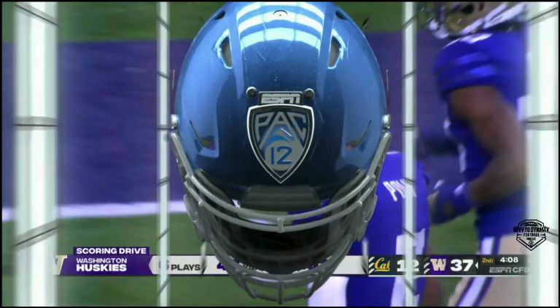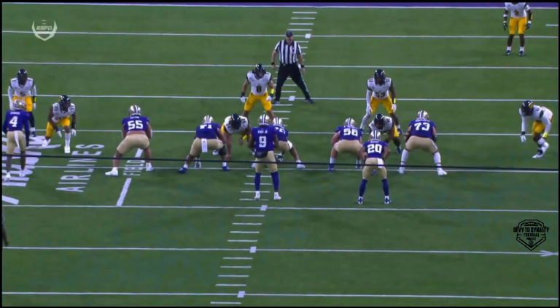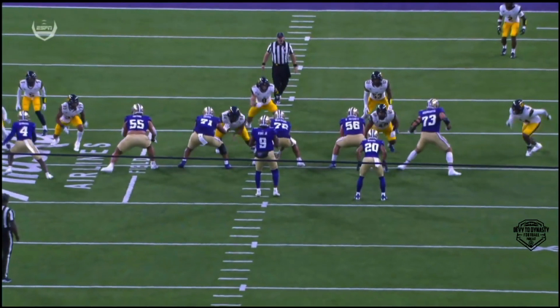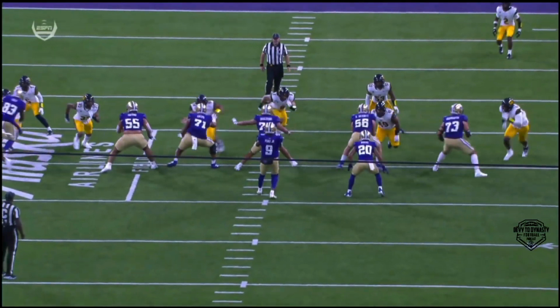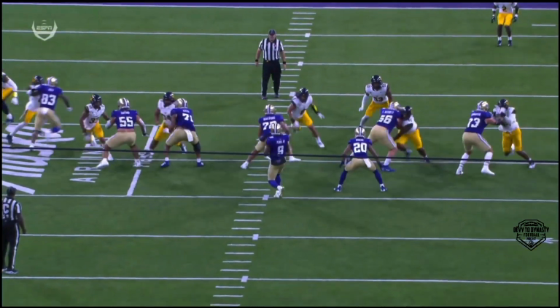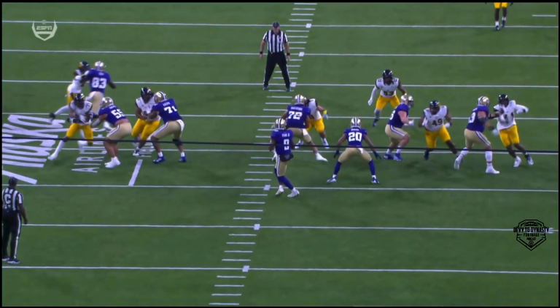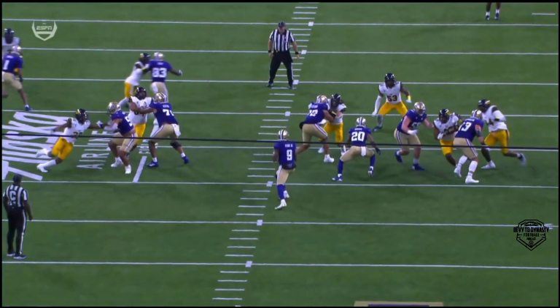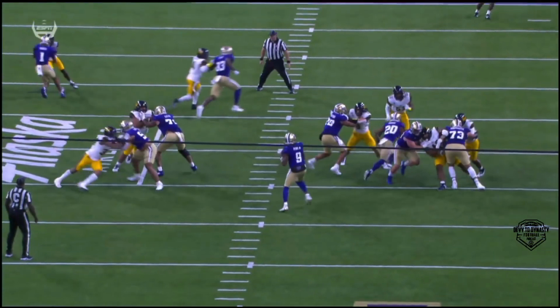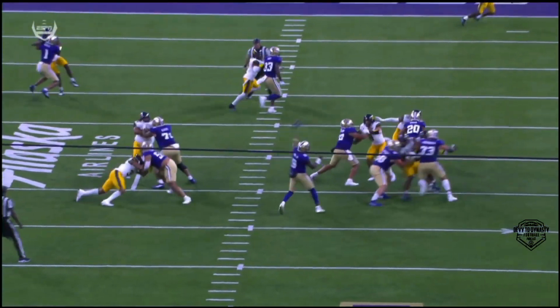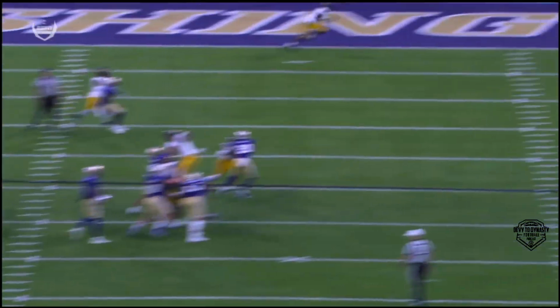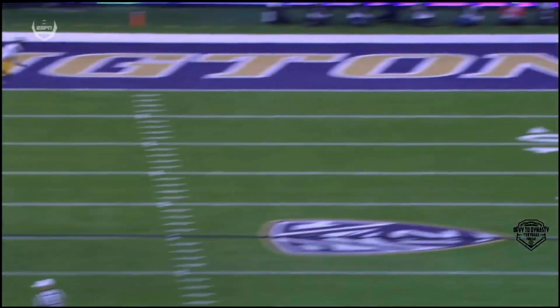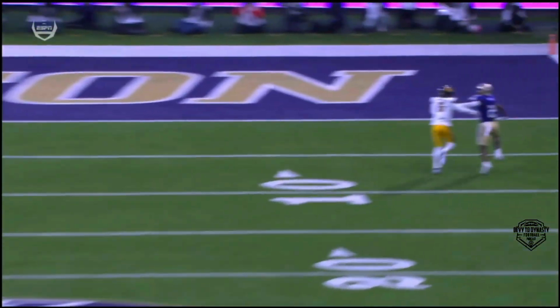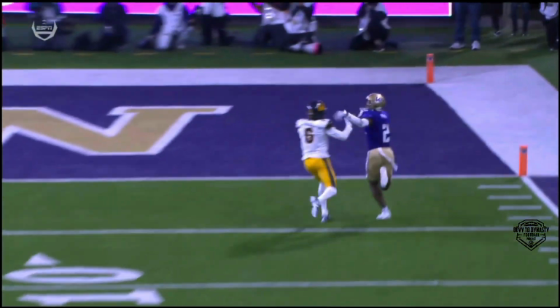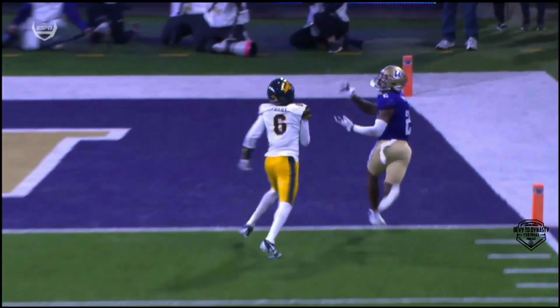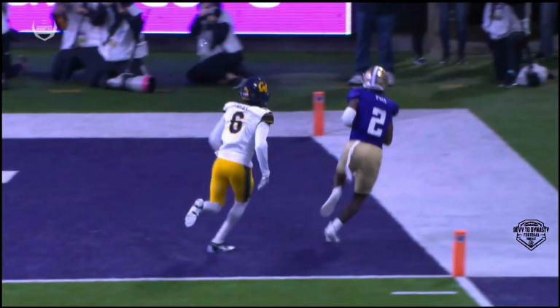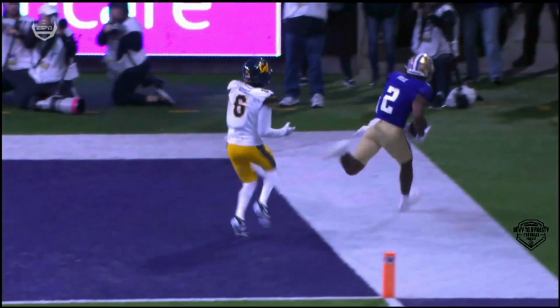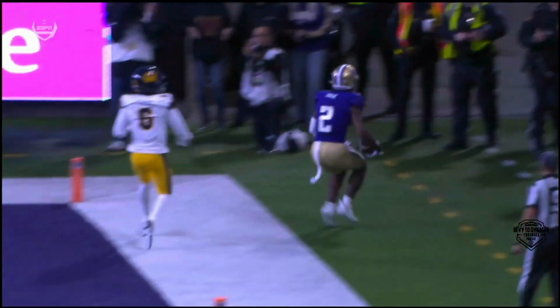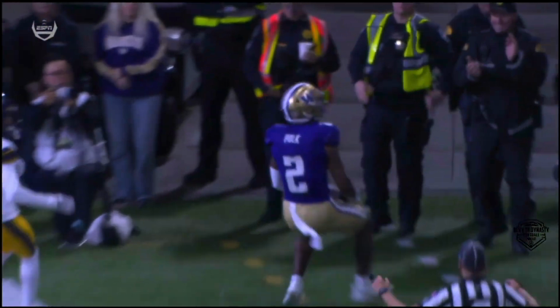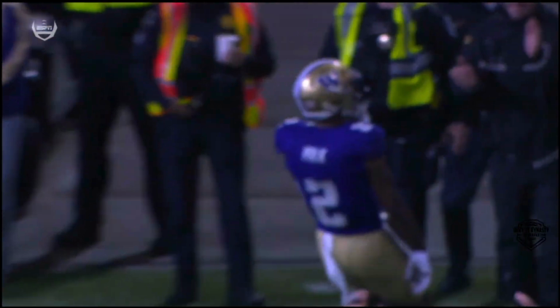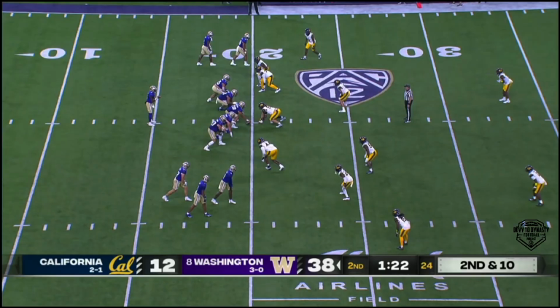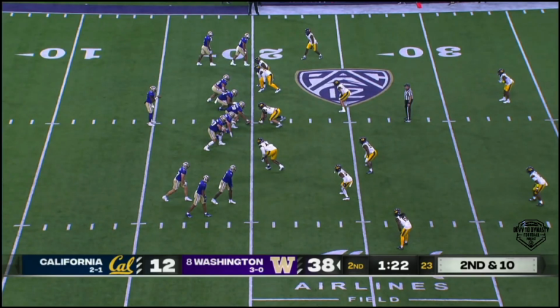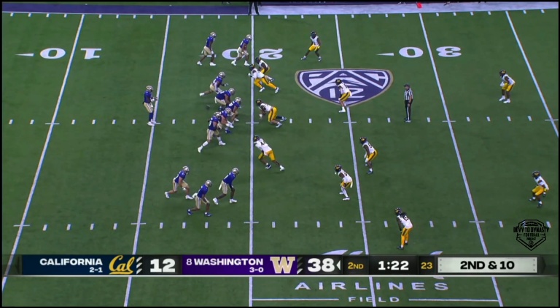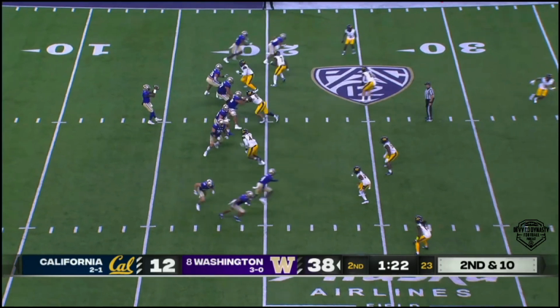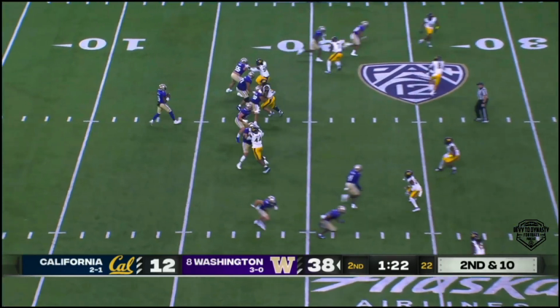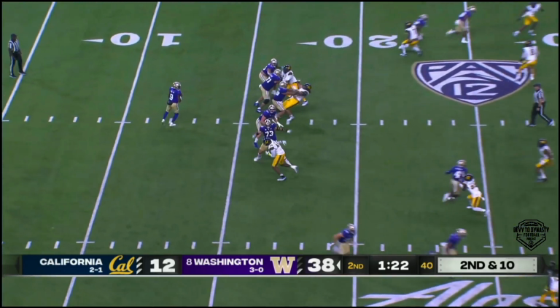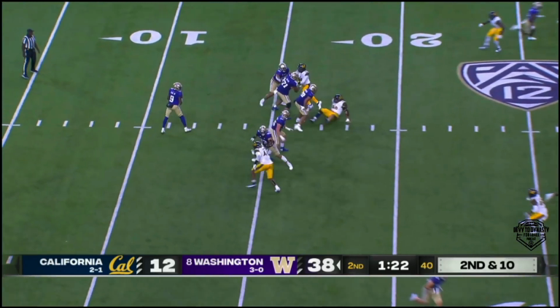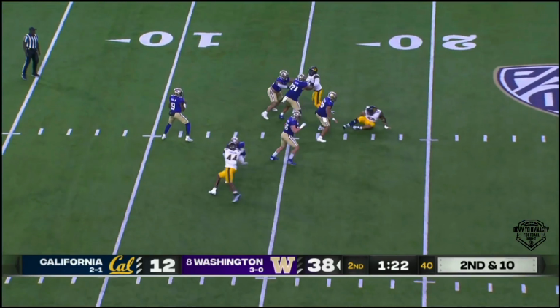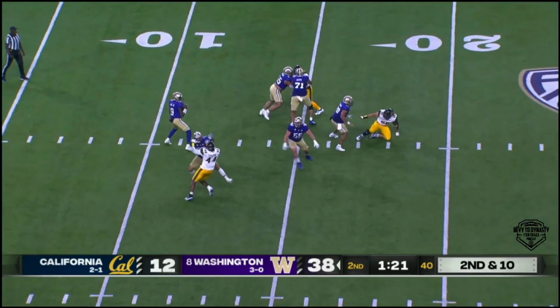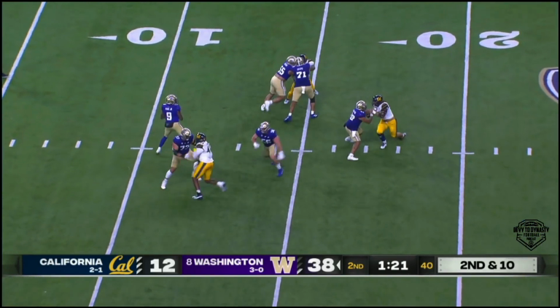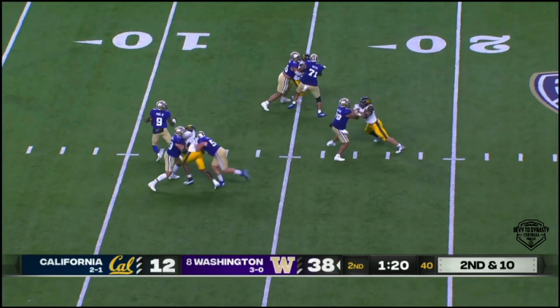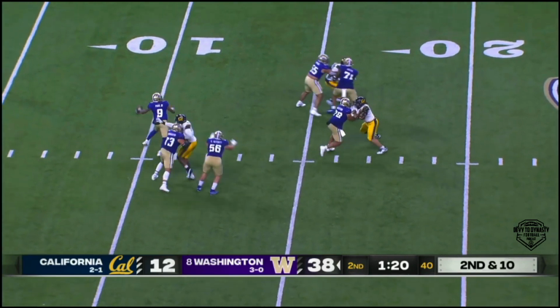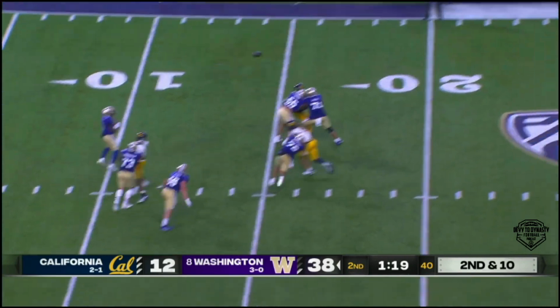Michael Penix Jr. dropping in the dime down the field for the touchdown. Cal coming out, and man, they have to be all smiles right now. Penix had to throw the ball away on first down, so it's second and ten again.